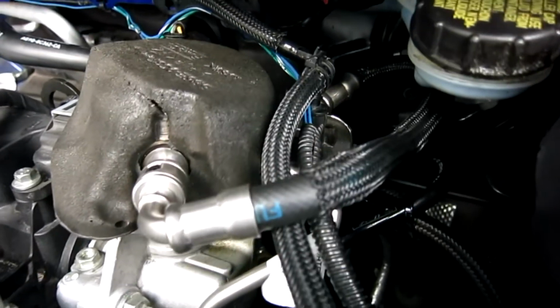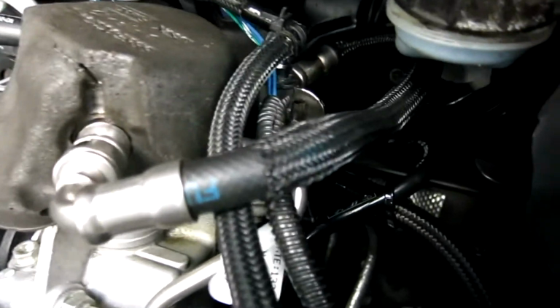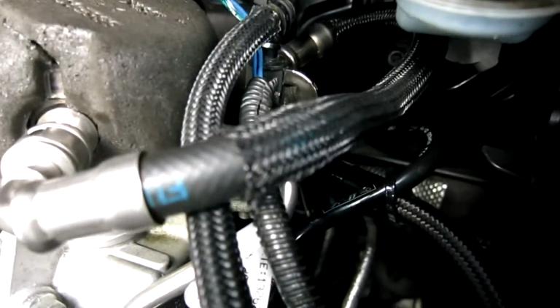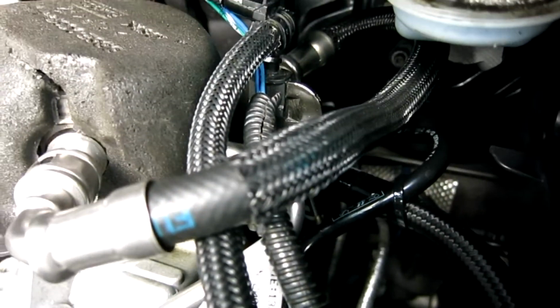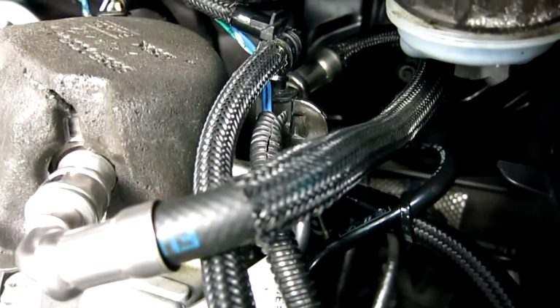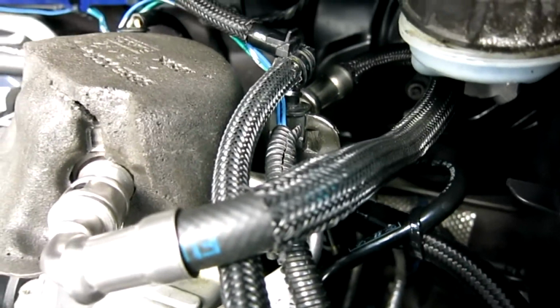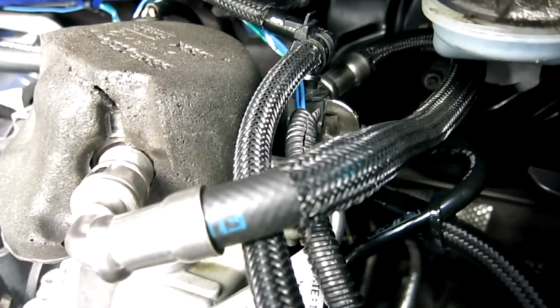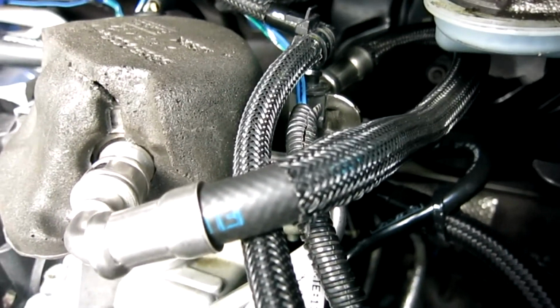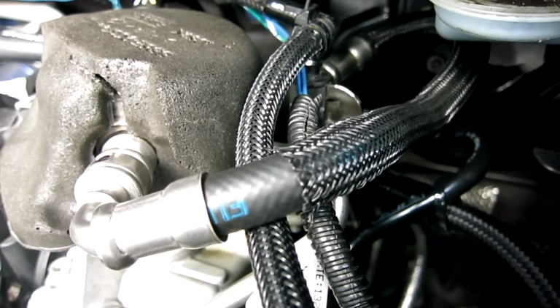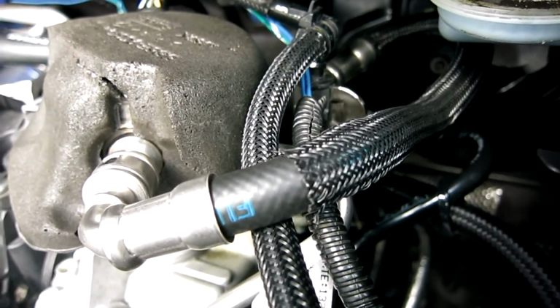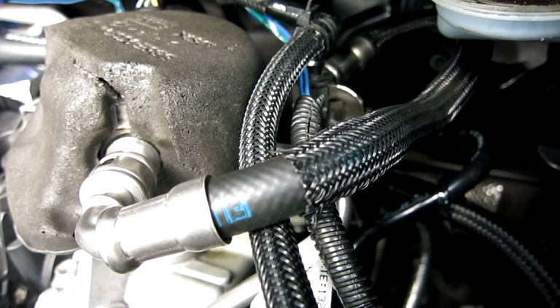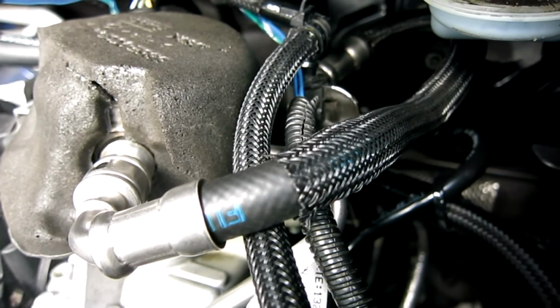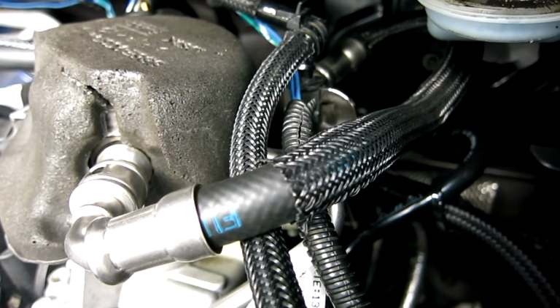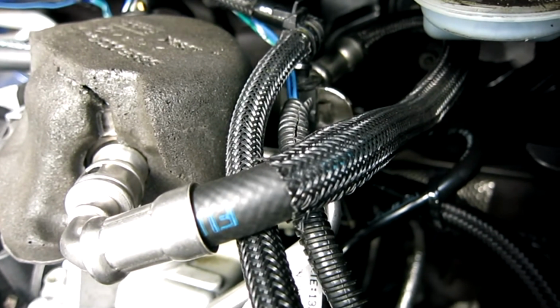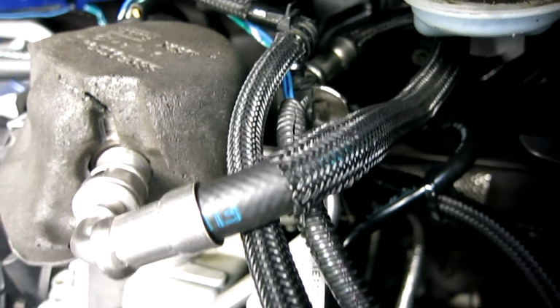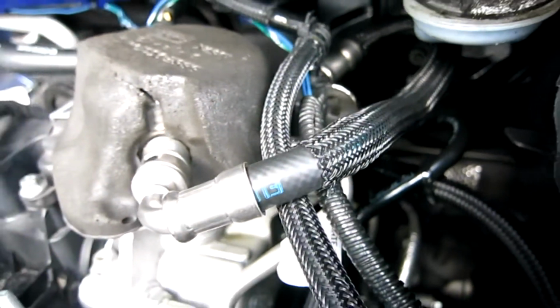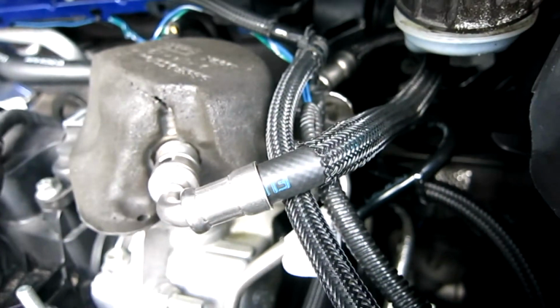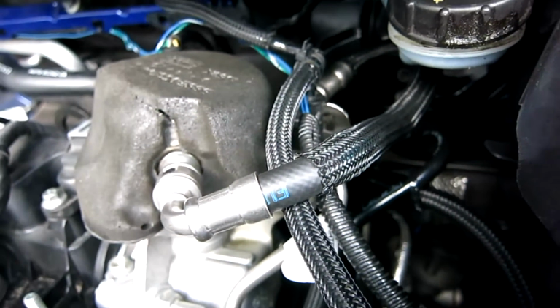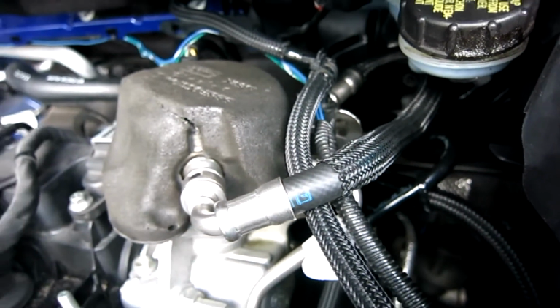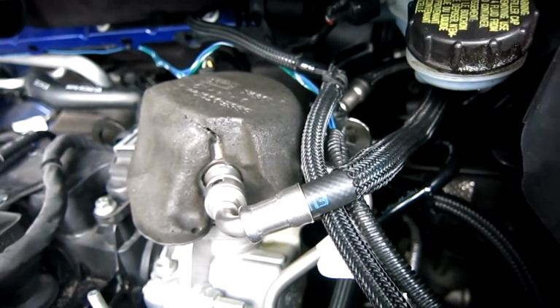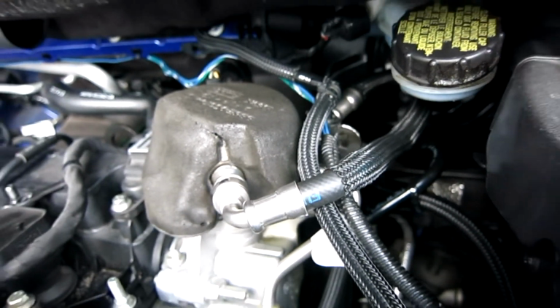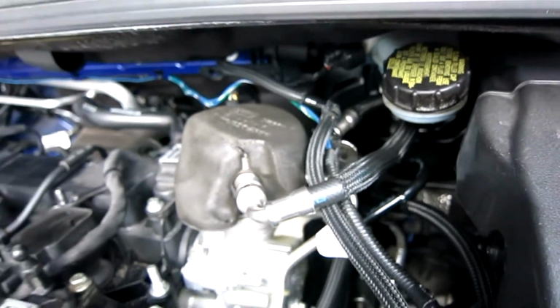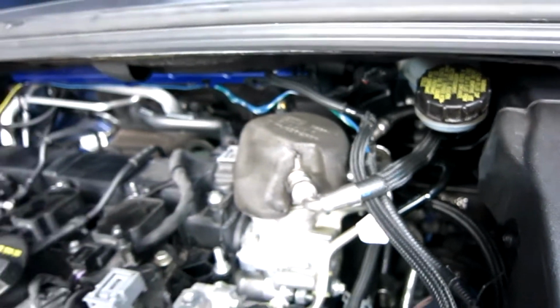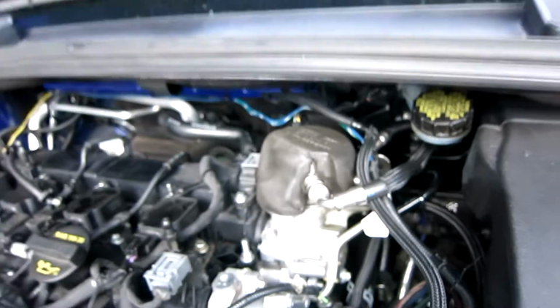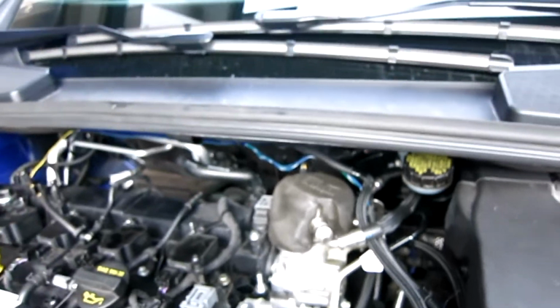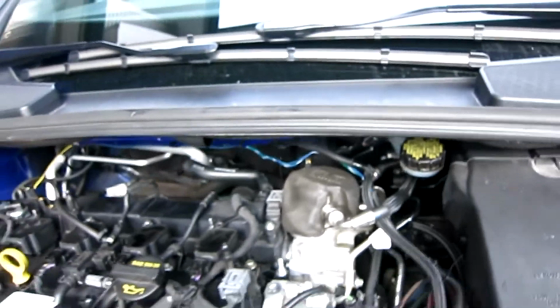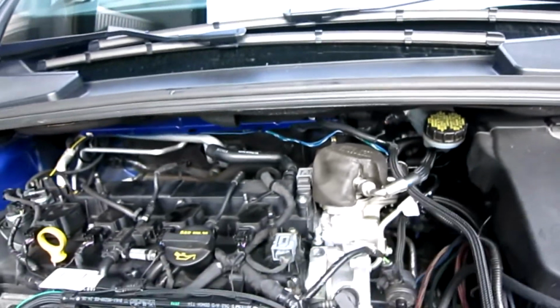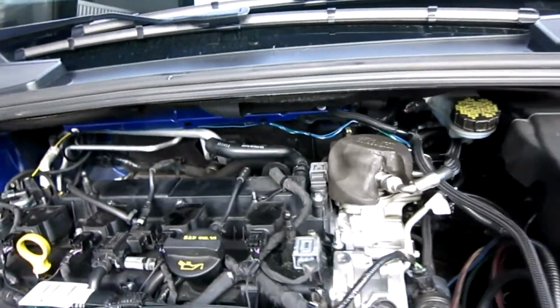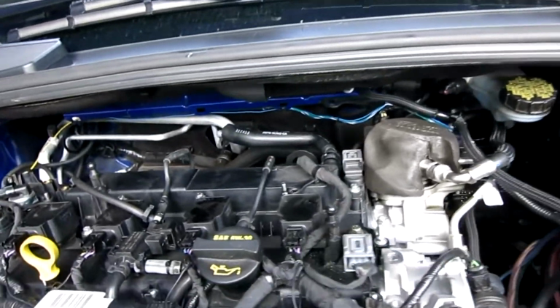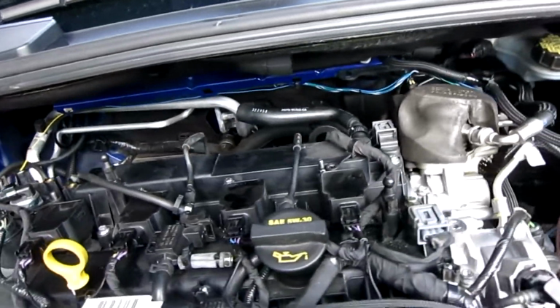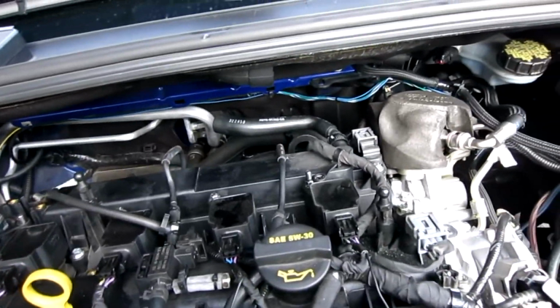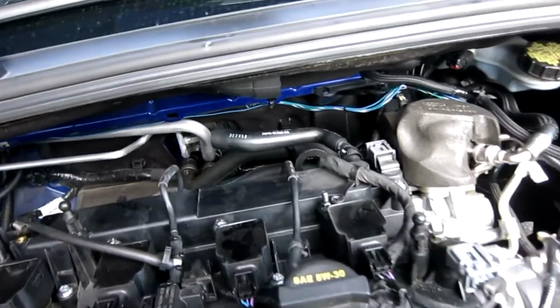Here's where we're tapping into the OEM feed line to the HPFP — no issues there at all, no cutting or anything needed. And while we're at it and doing a little check on the health of the motor...